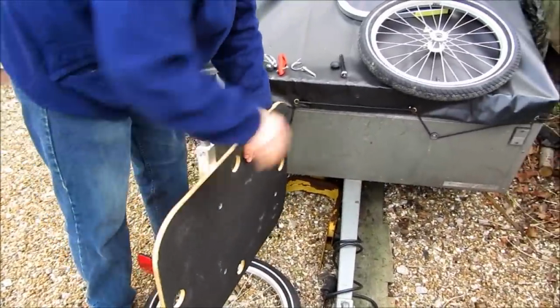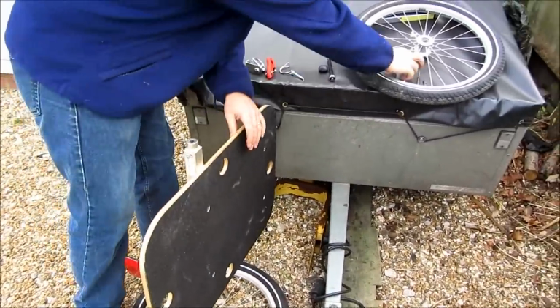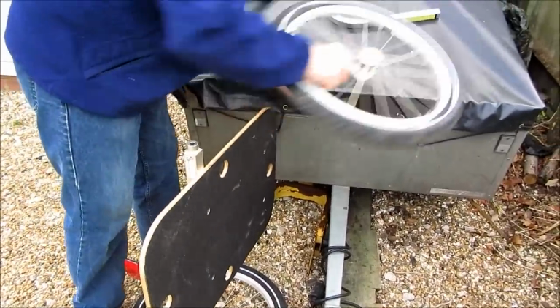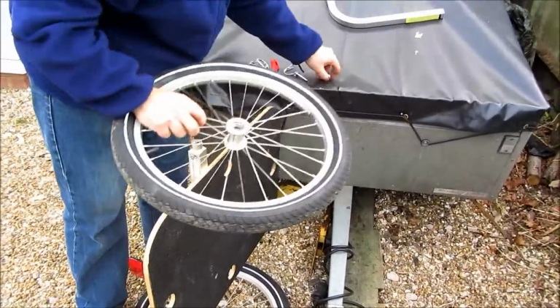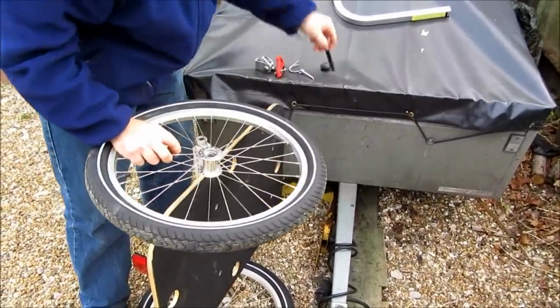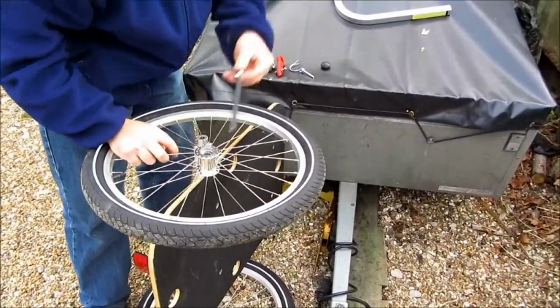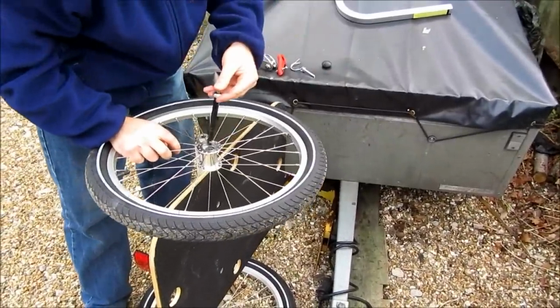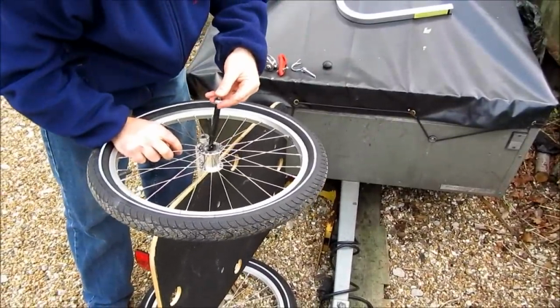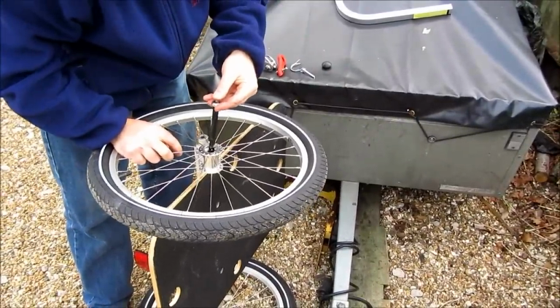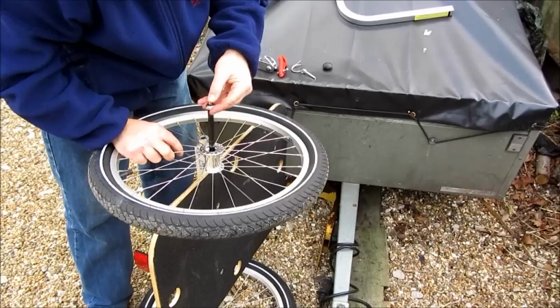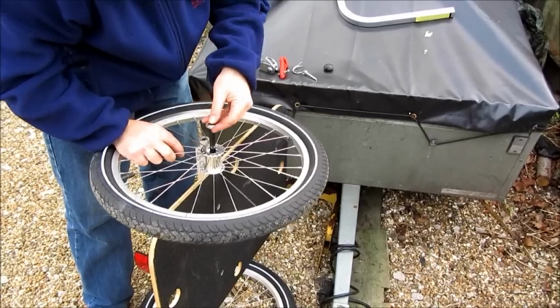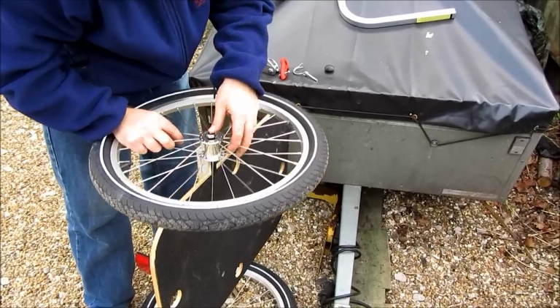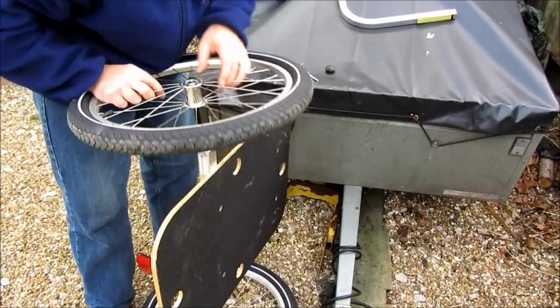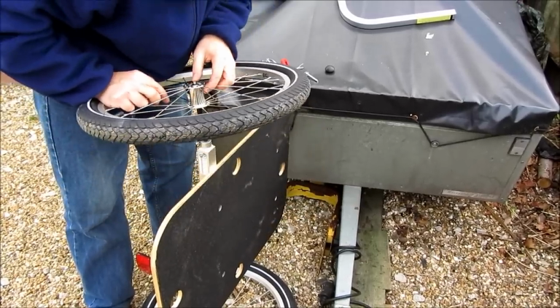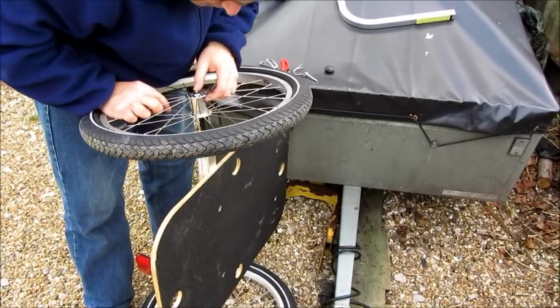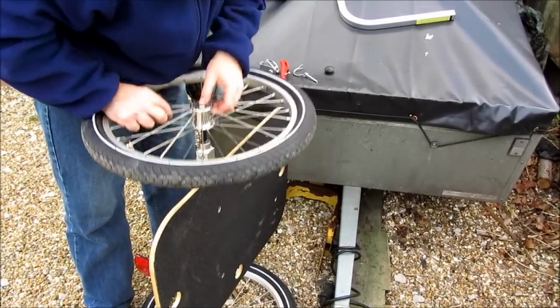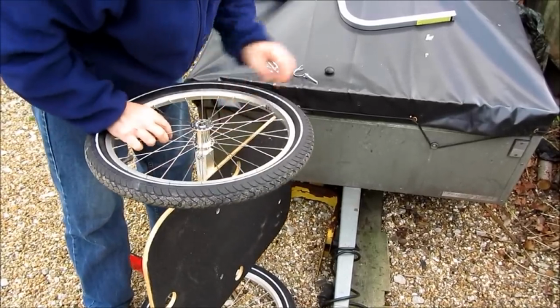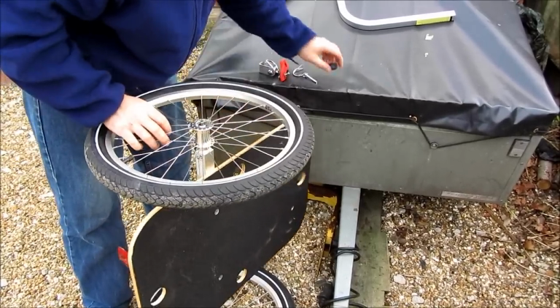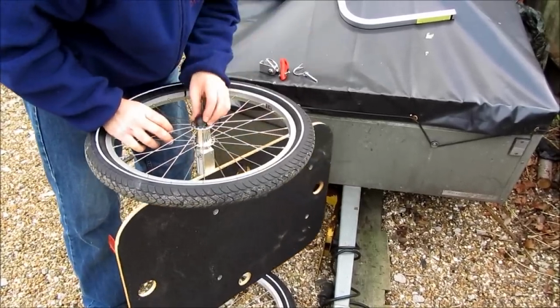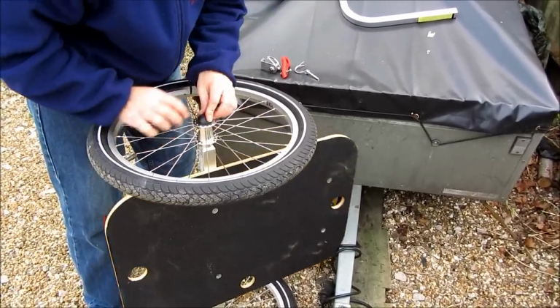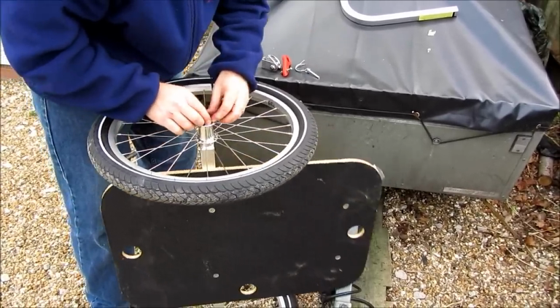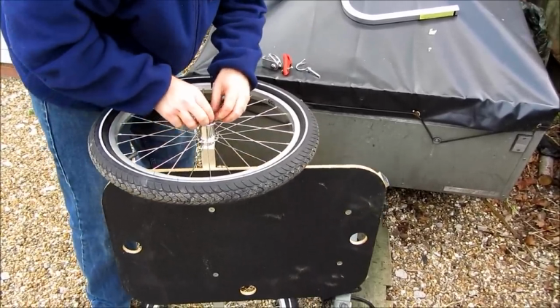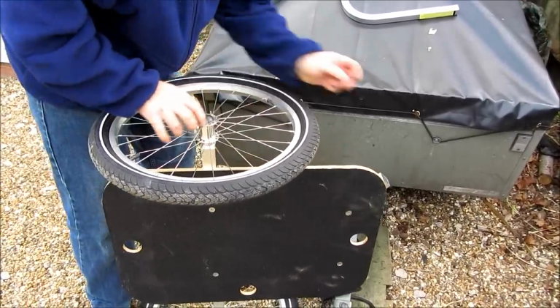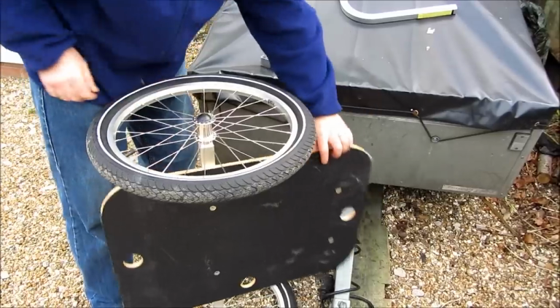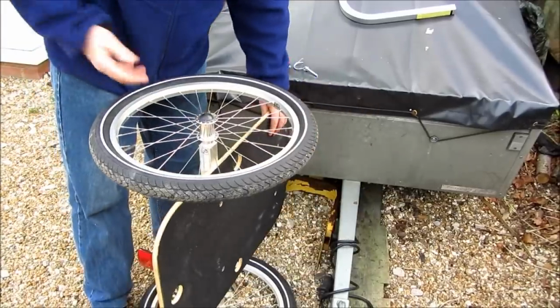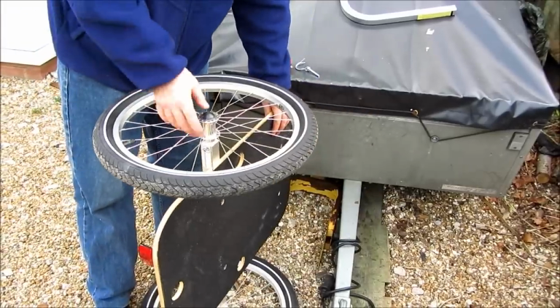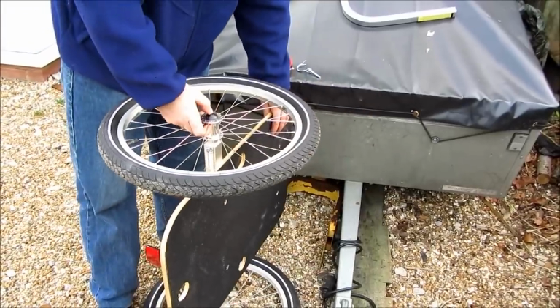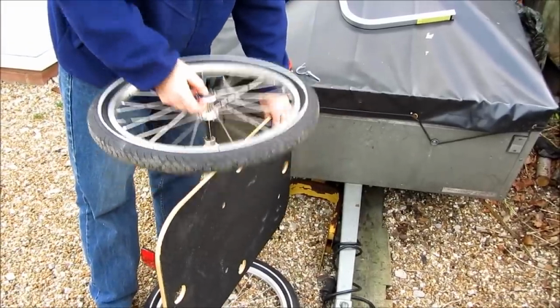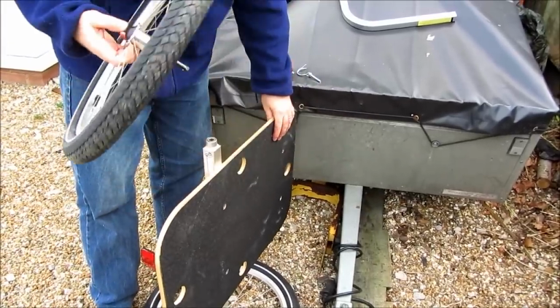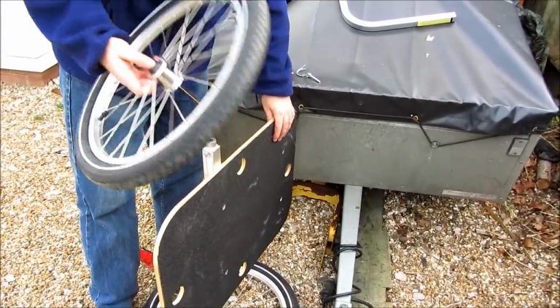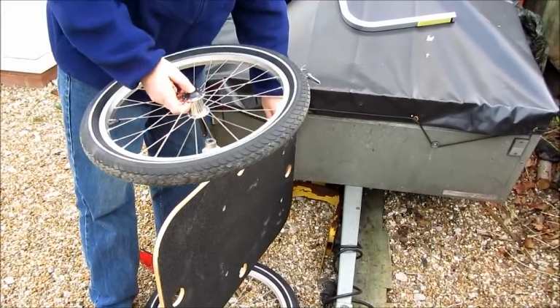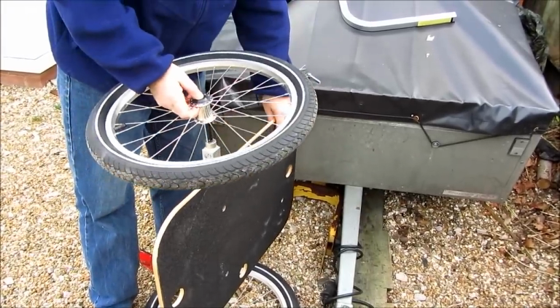Now we do the same again on the other side. The axle goes through the wheel, into the frame, and there's the cap. As you can see, when it comes to dismantling it to store it, you can very quickly pop the wheels off.